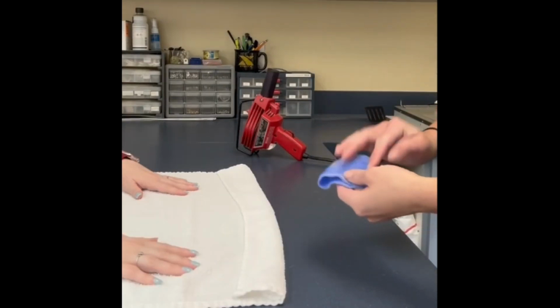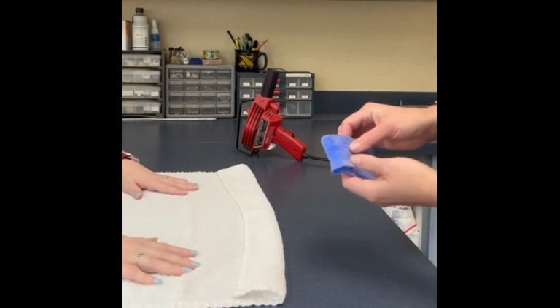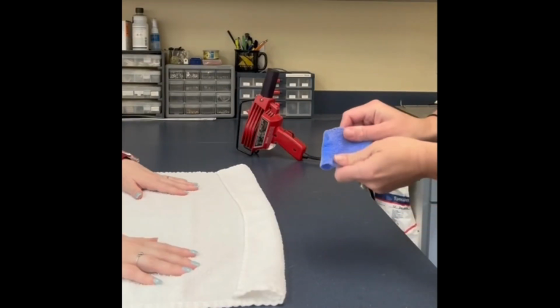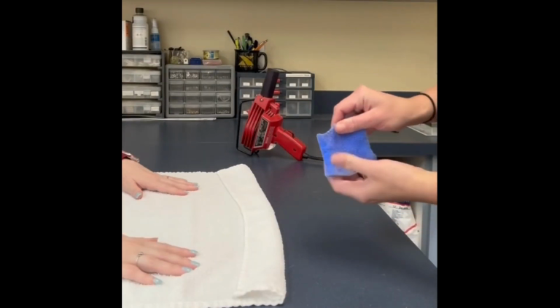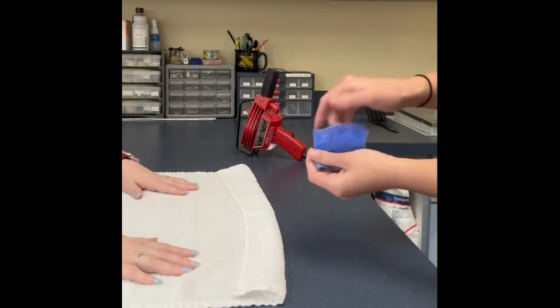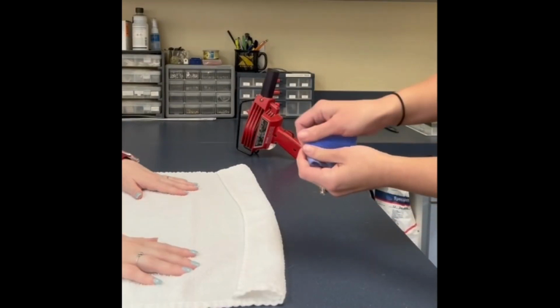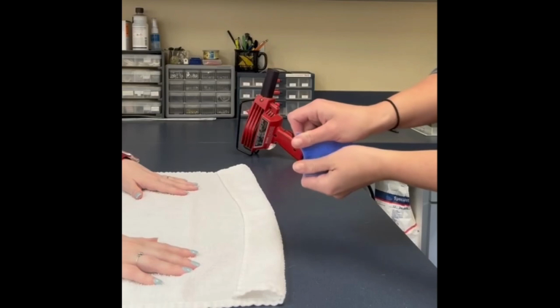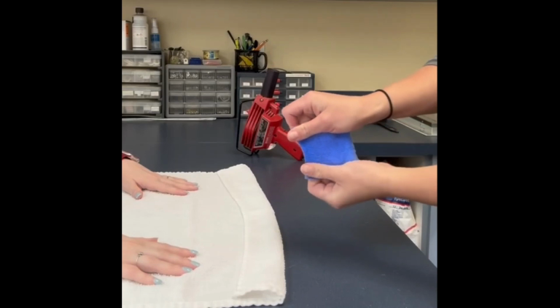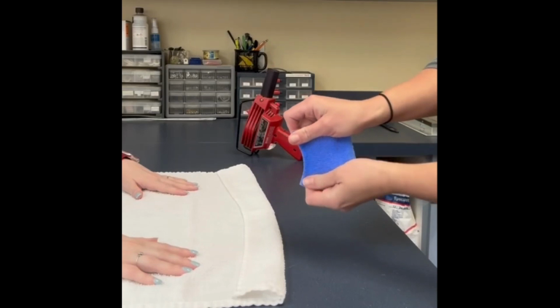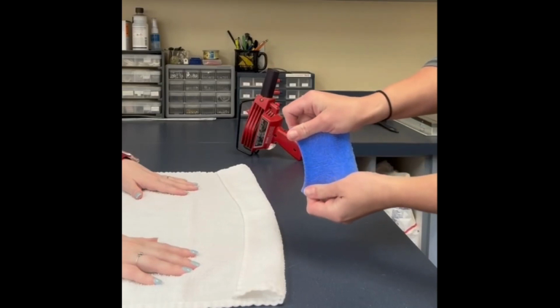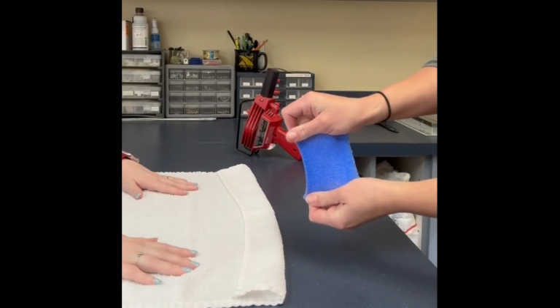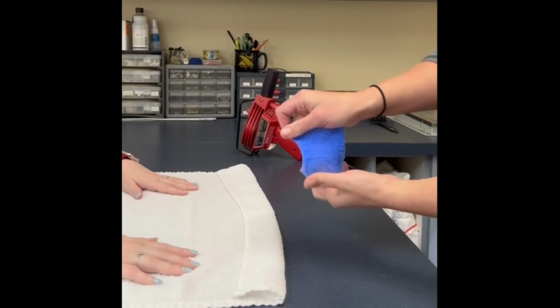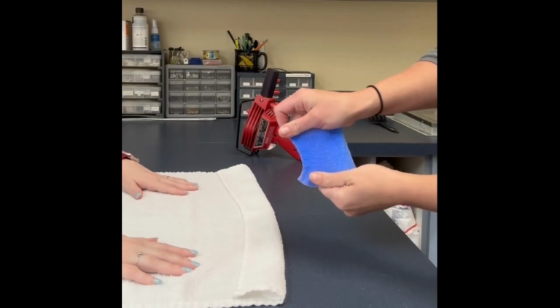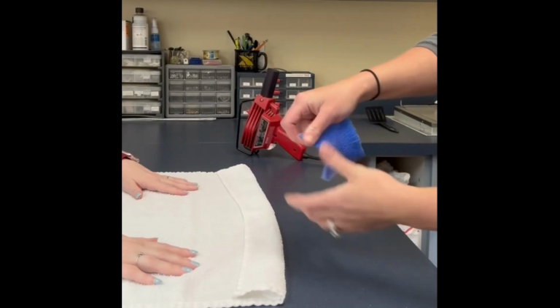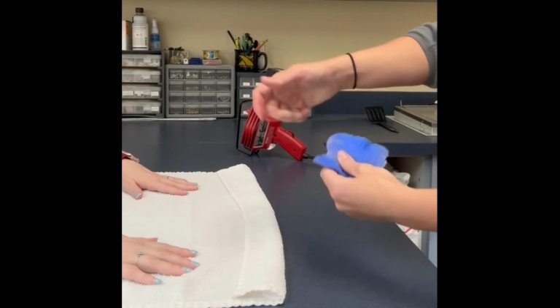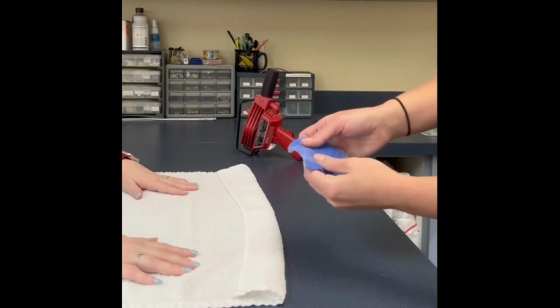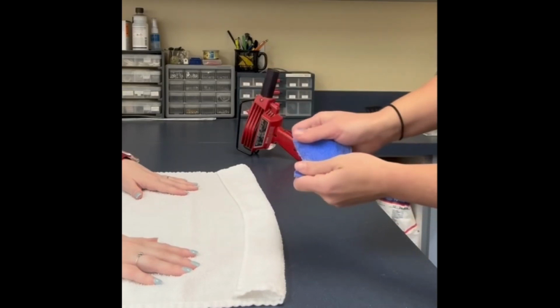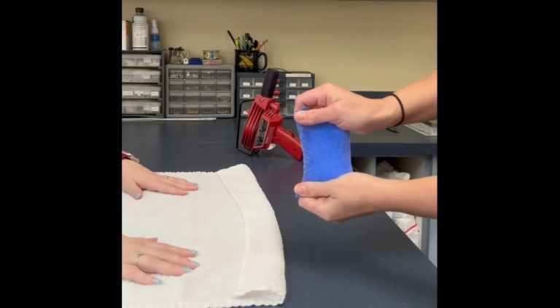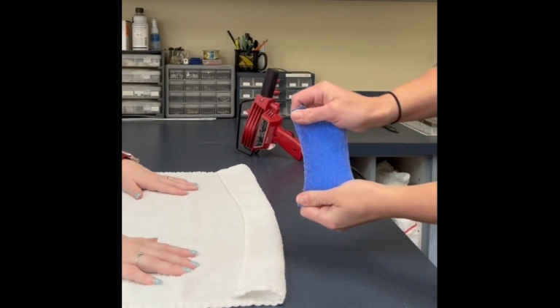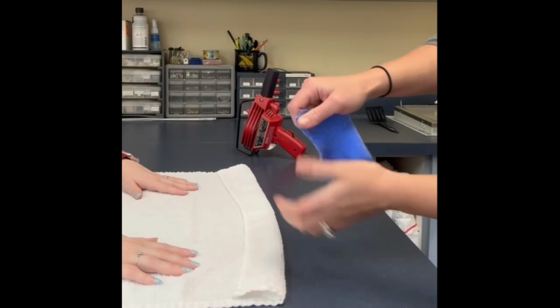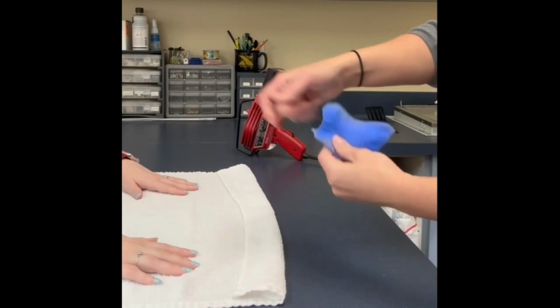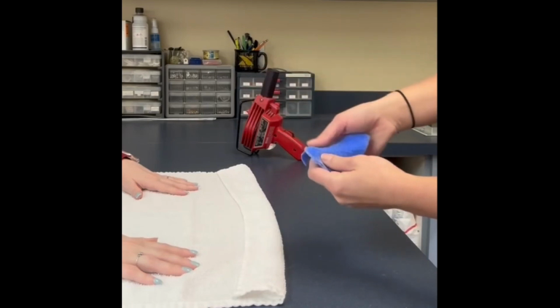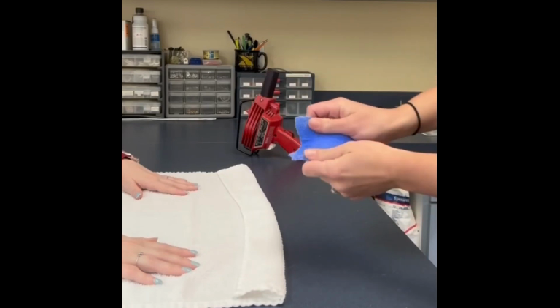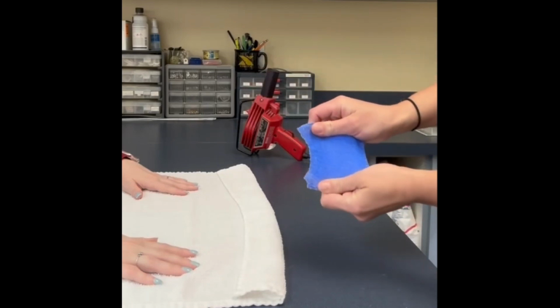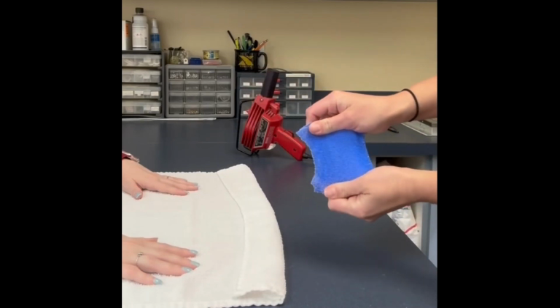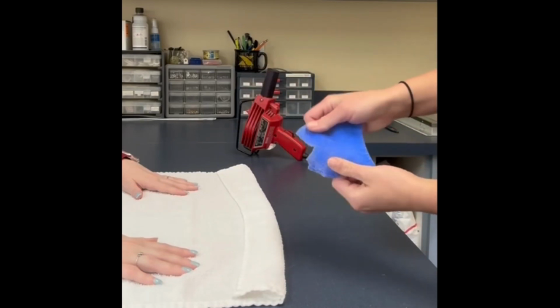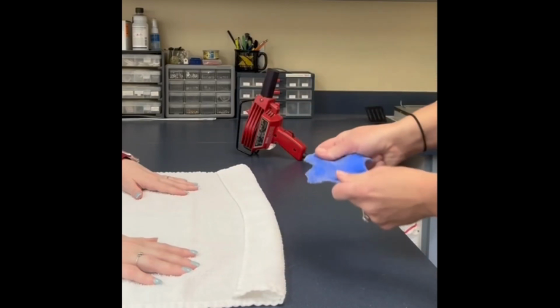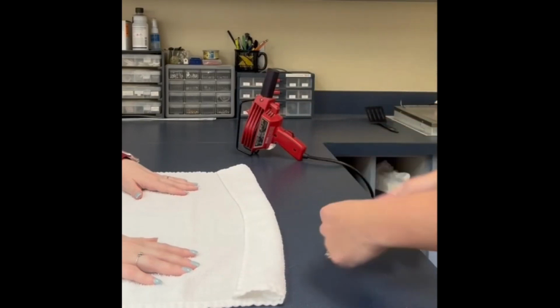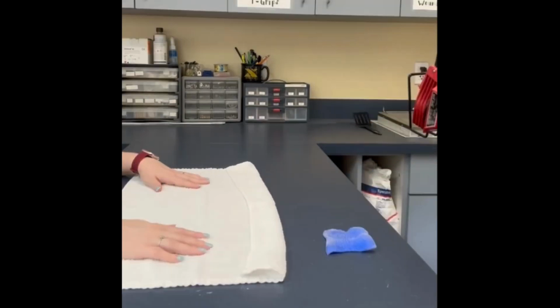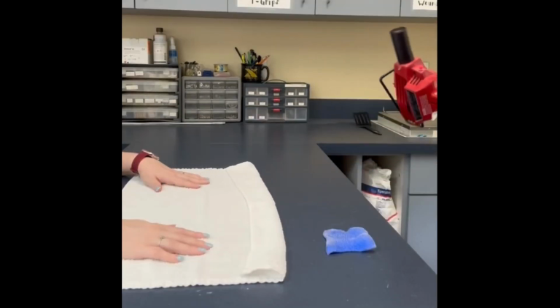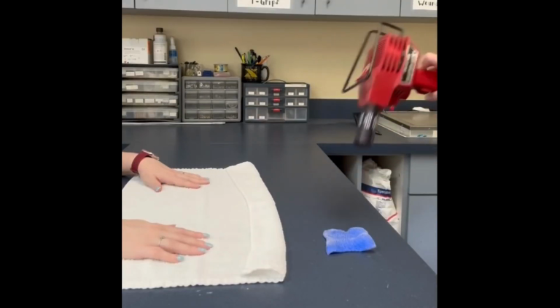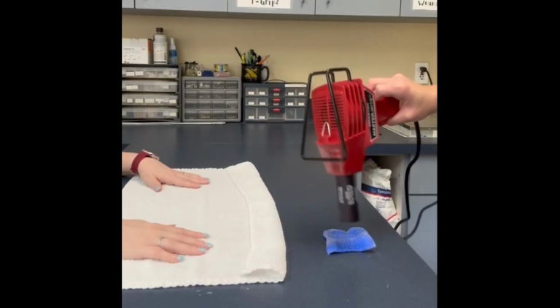Keep in mind that your working time with this material is not that long, so practicing ahead of time is key before fabricating the splint for your patient, in order to ensure it fits properly and is serving its purpose.